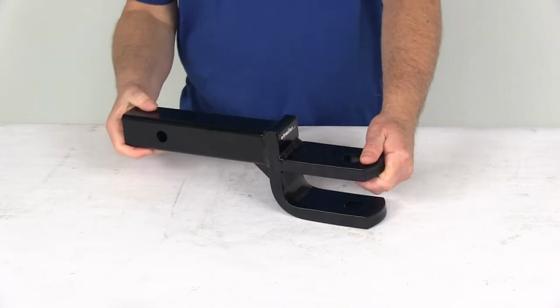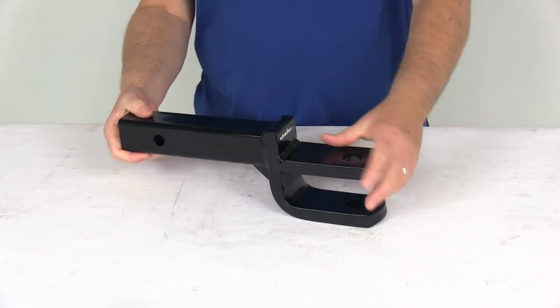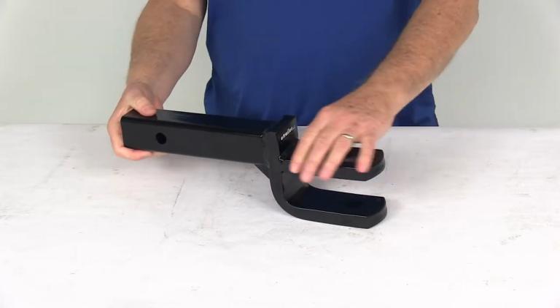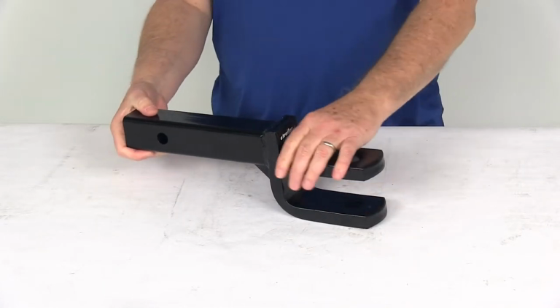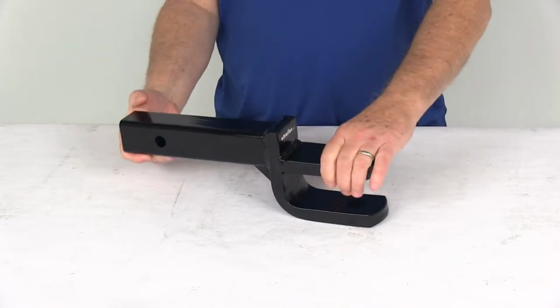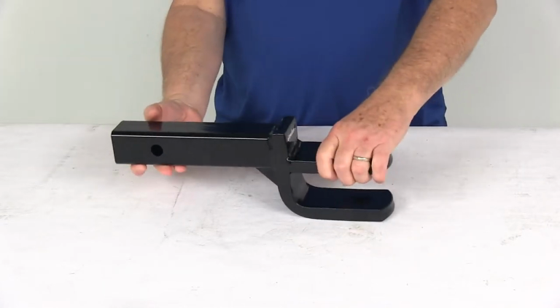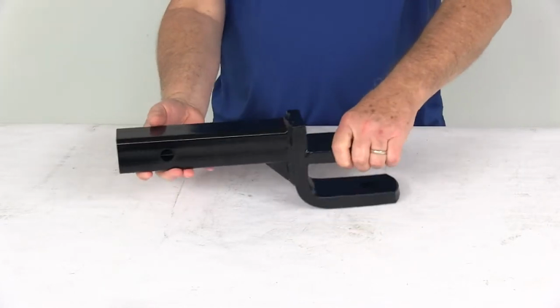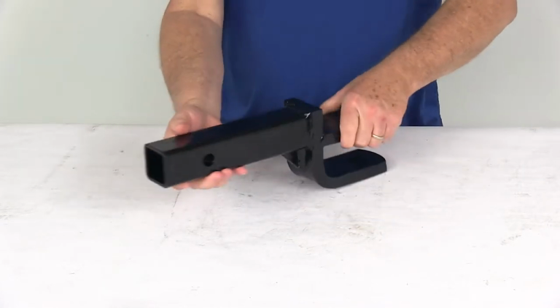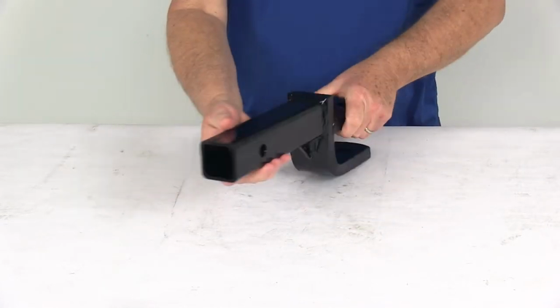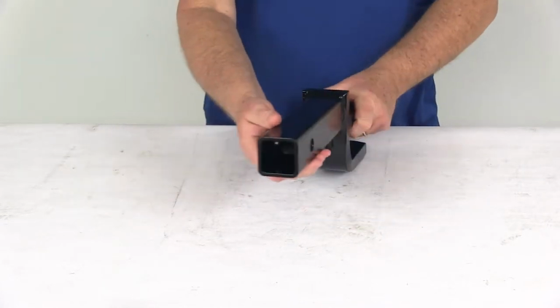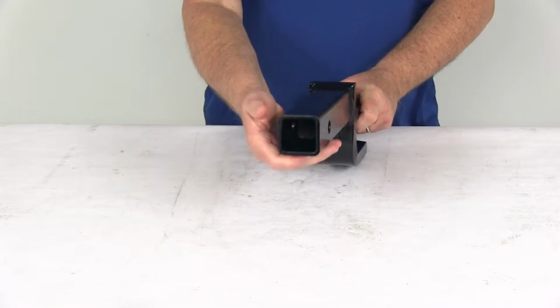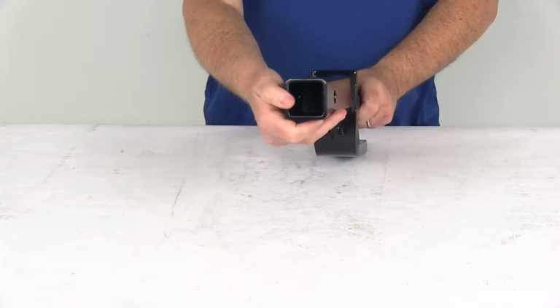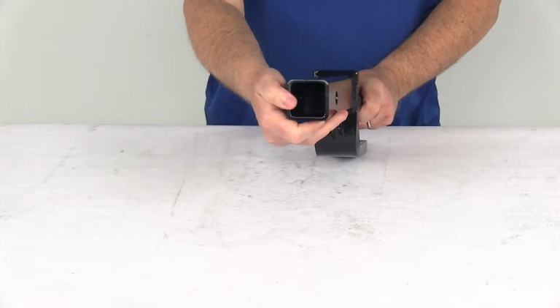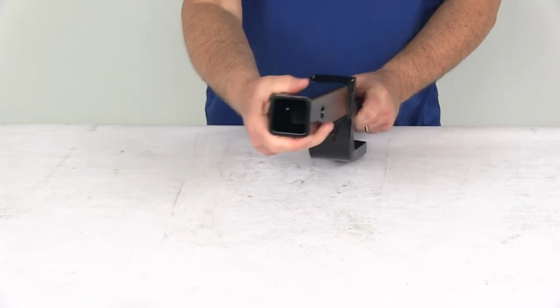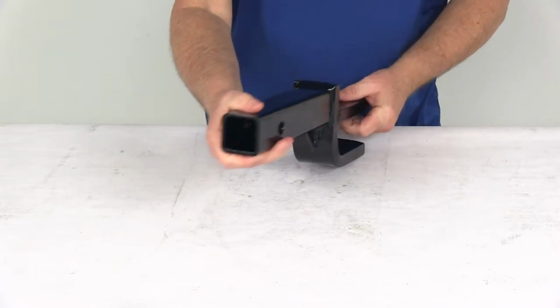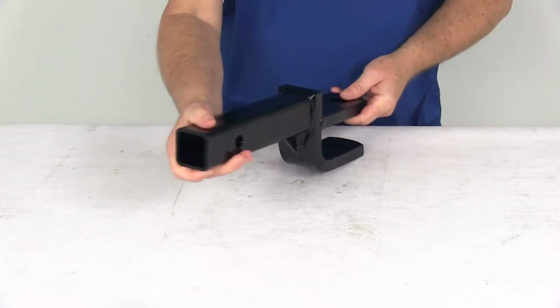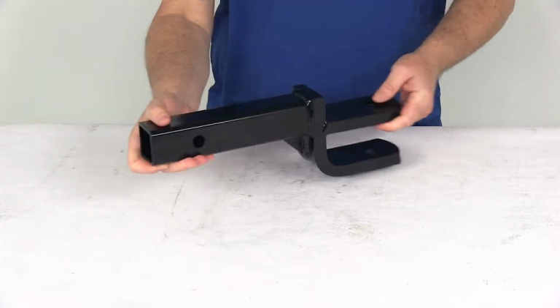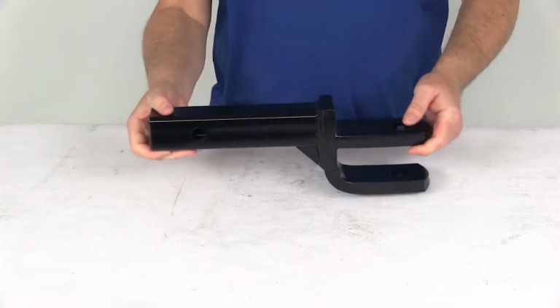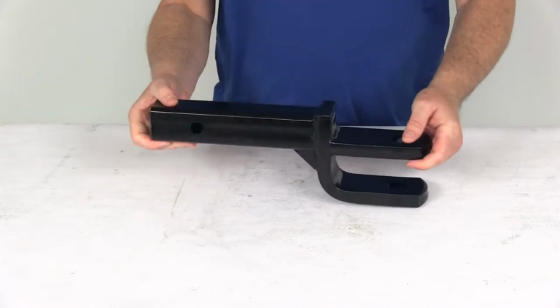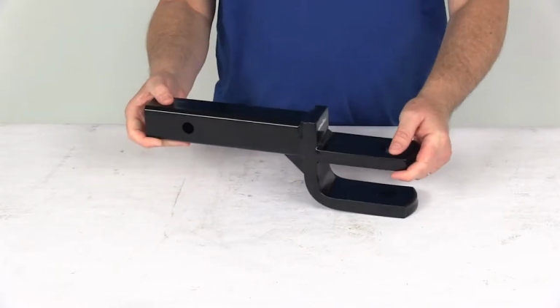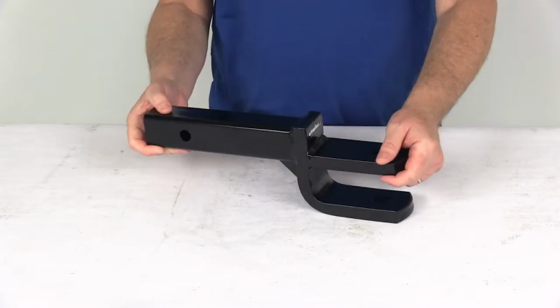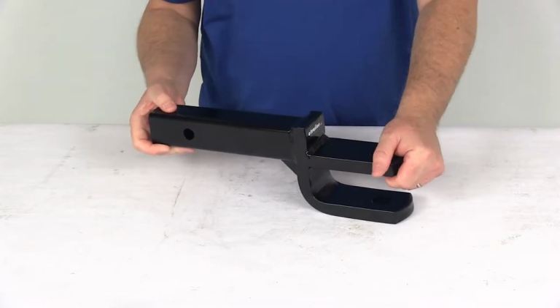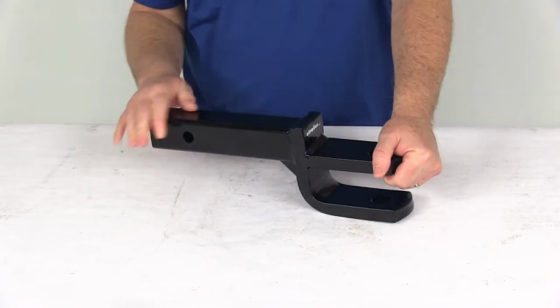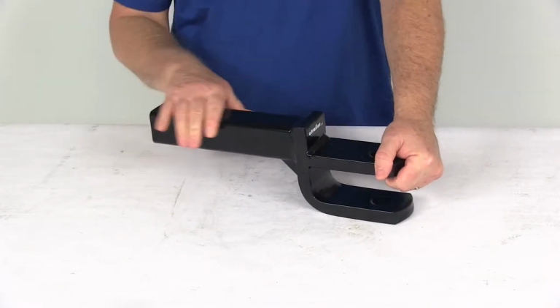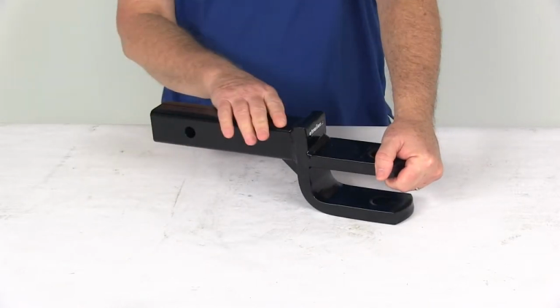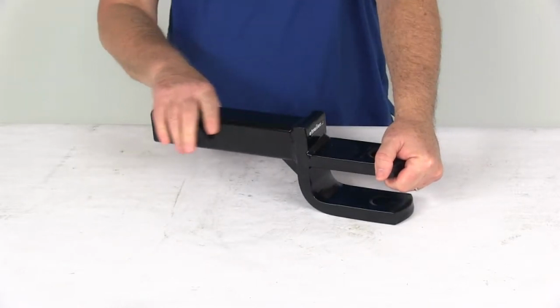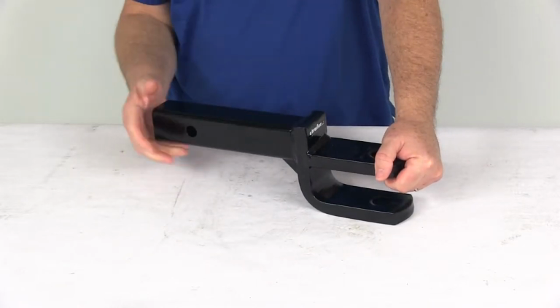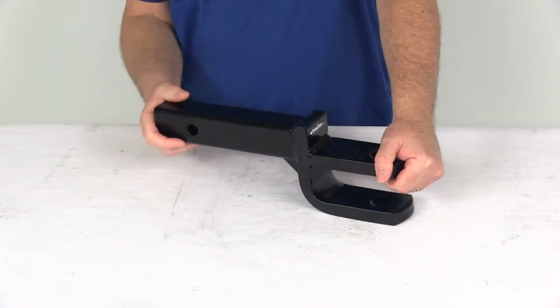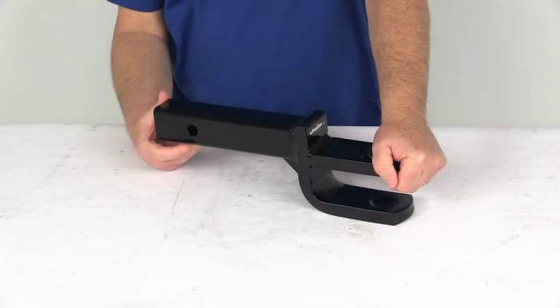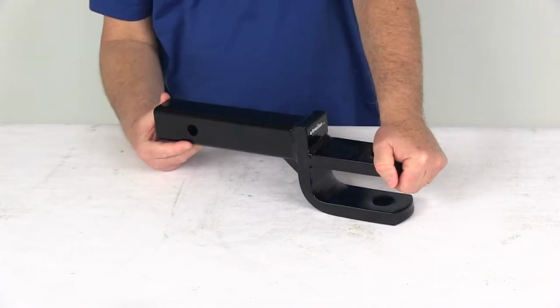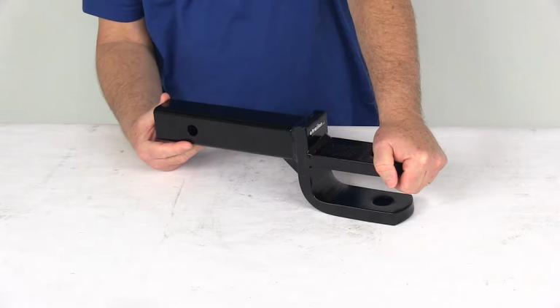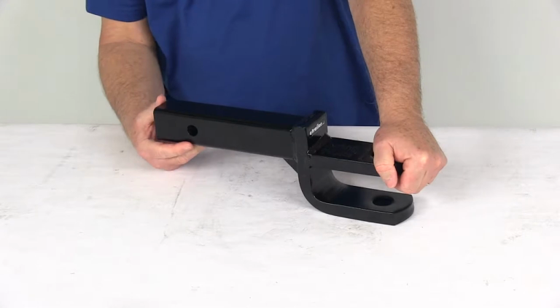It is a nice solid steel construction. The shank on it is a hollow shank. It has a nice black powder coat finish over the whole part to help resist rust and corrosion.